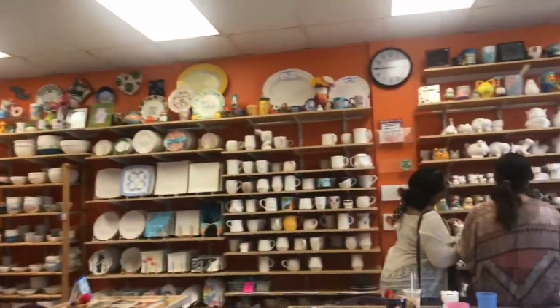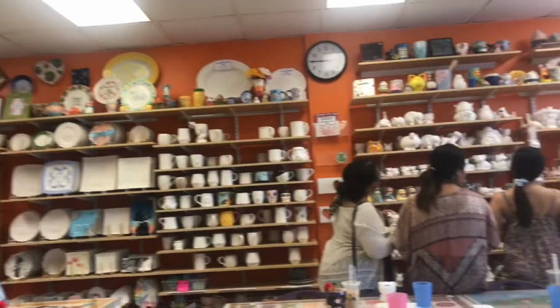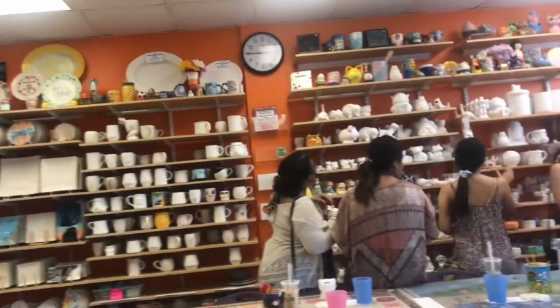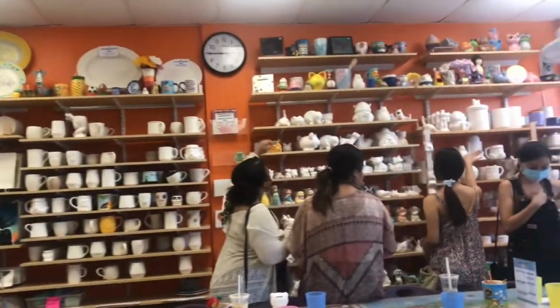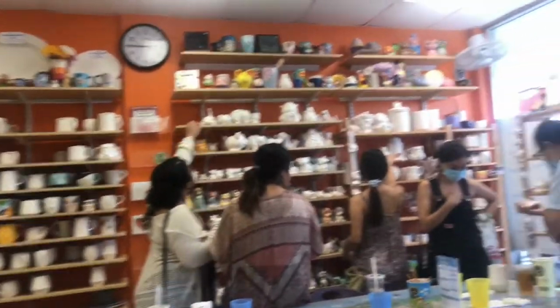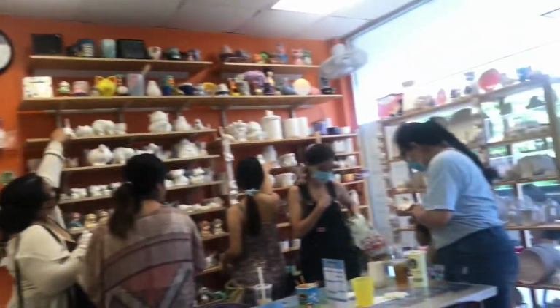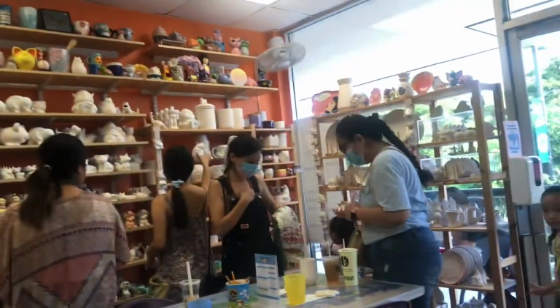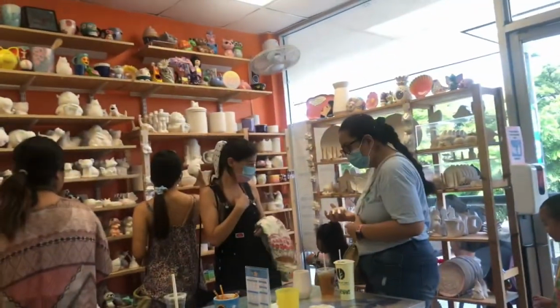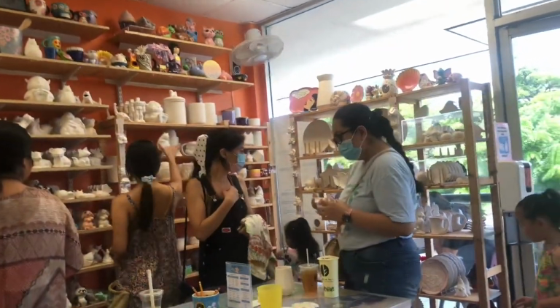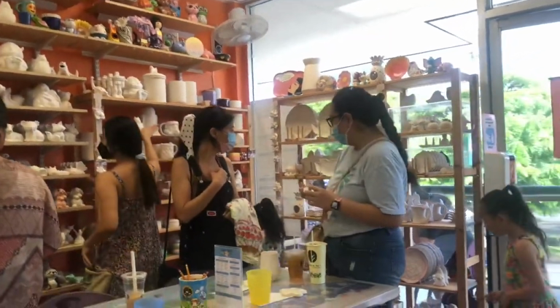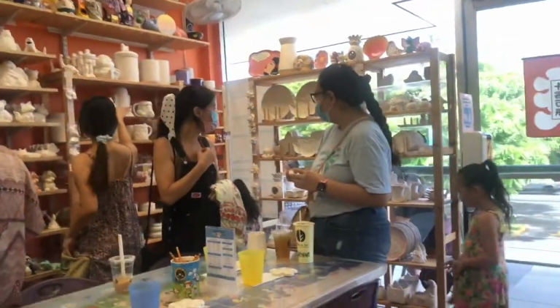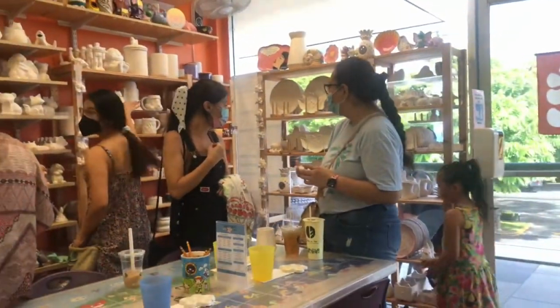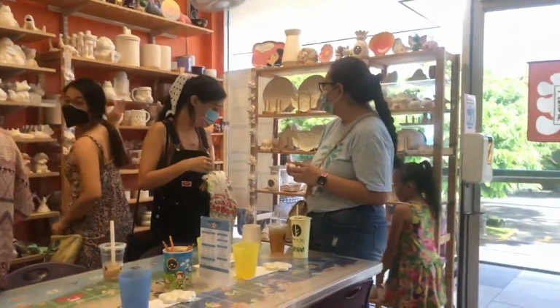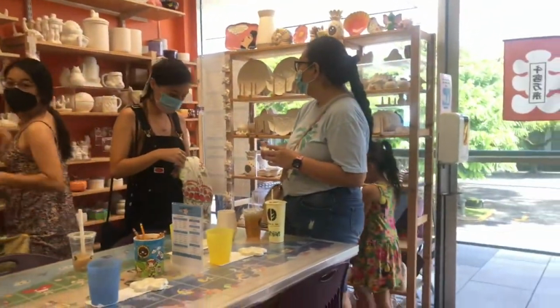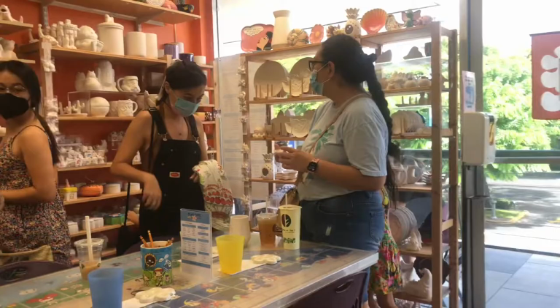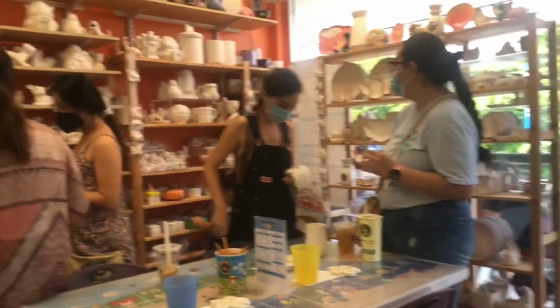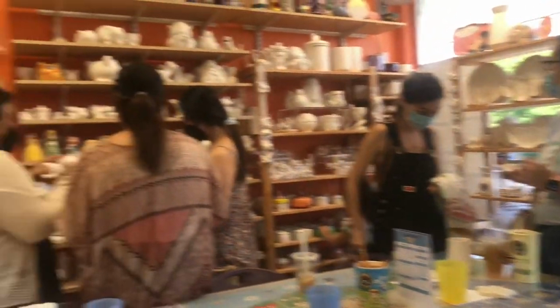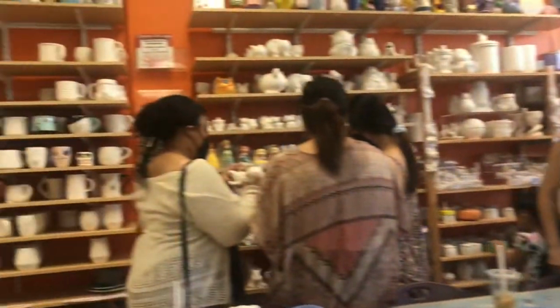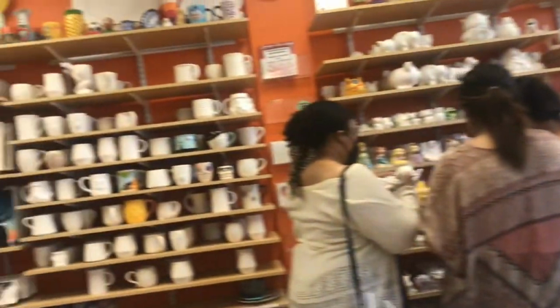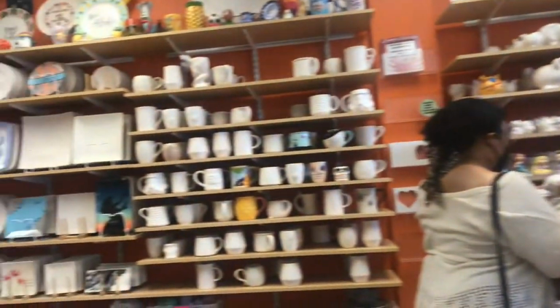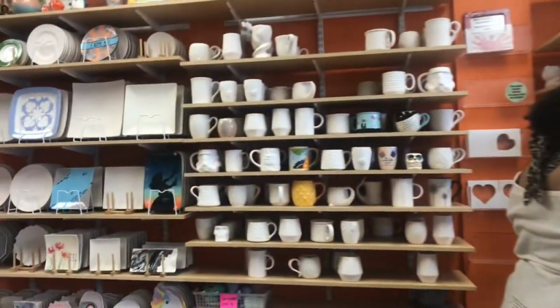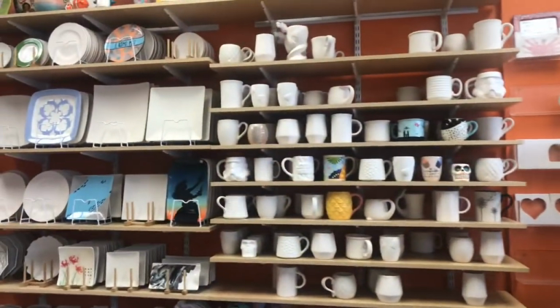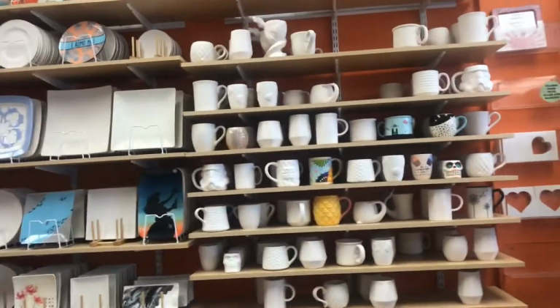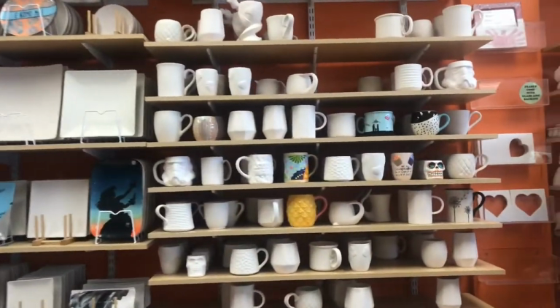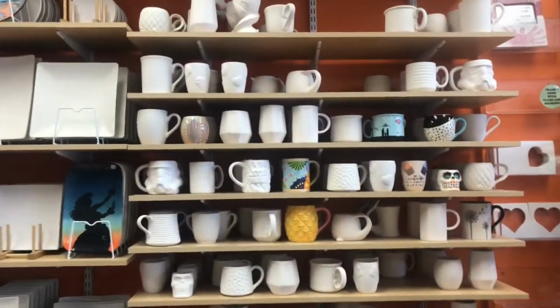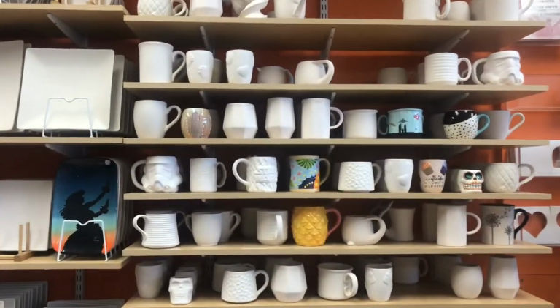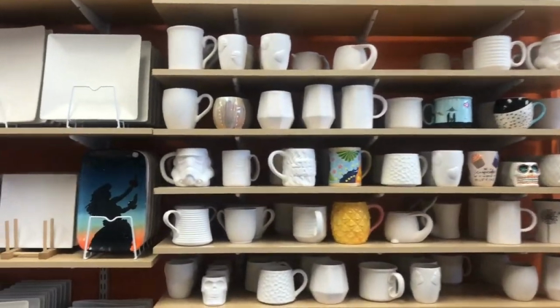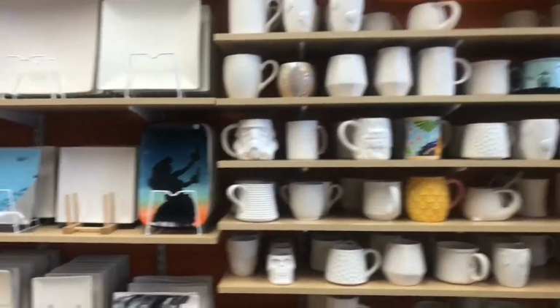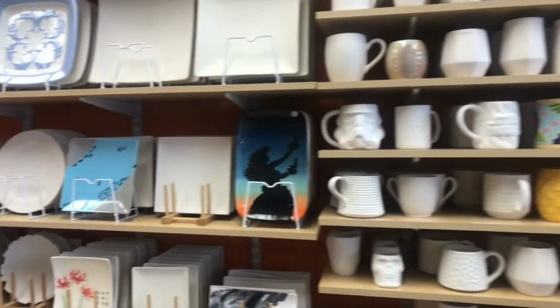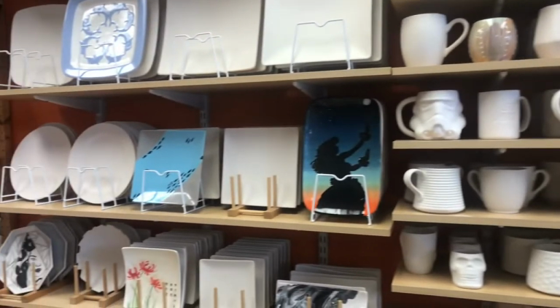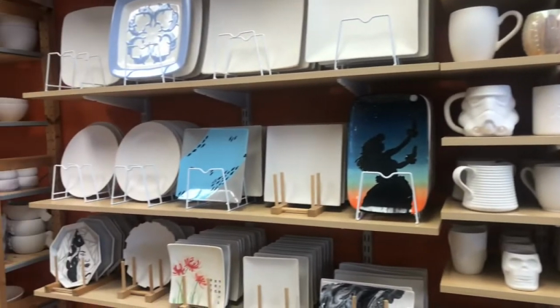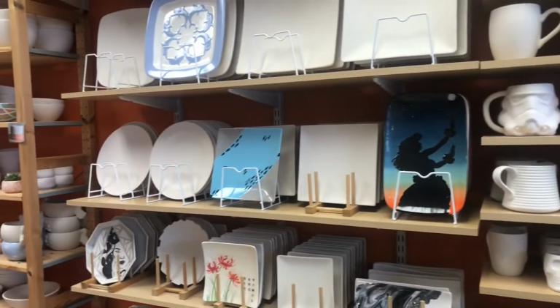You got to be careful, you girls. Wow, look at these things. Cops, plates.